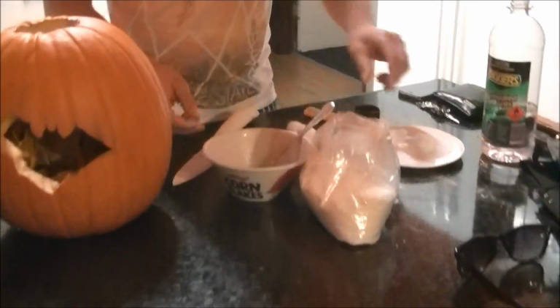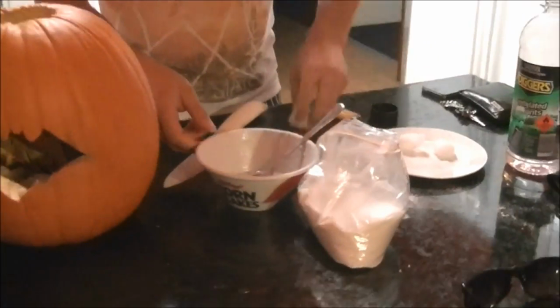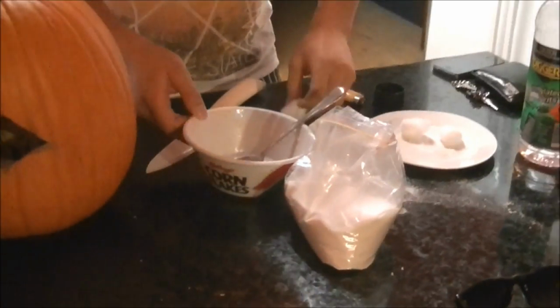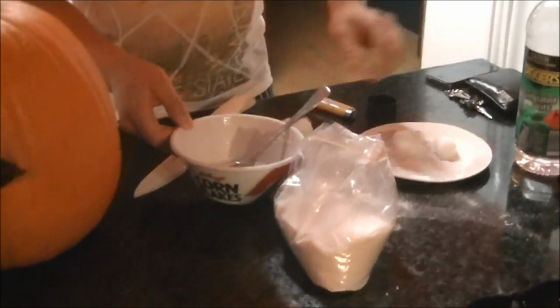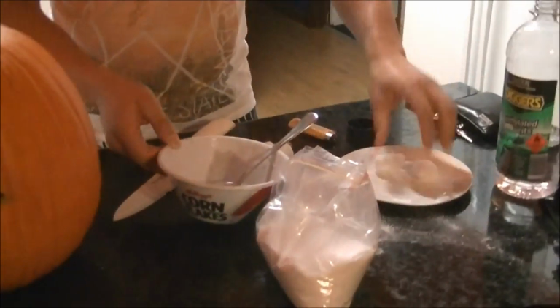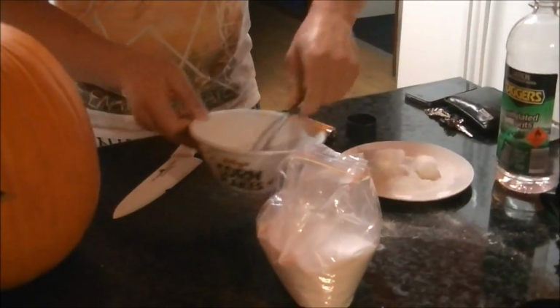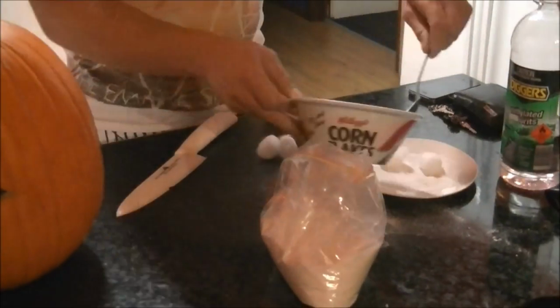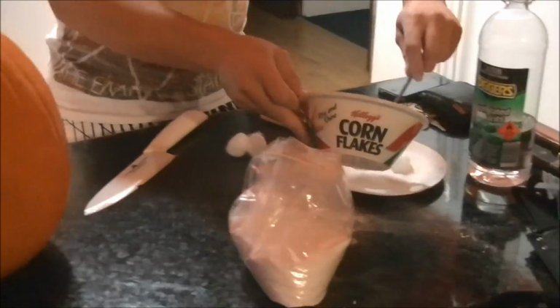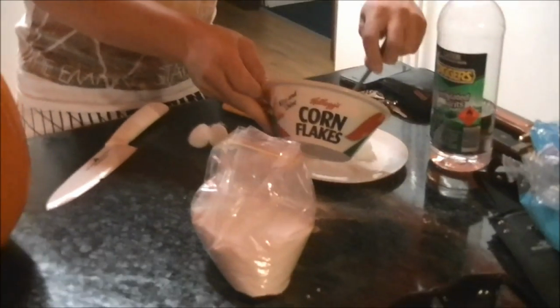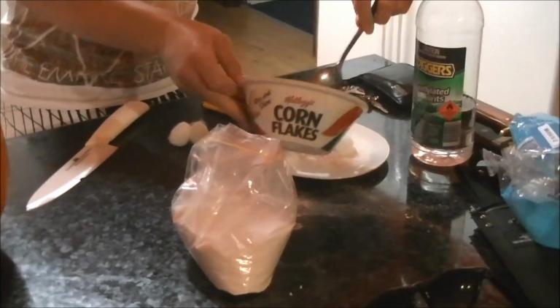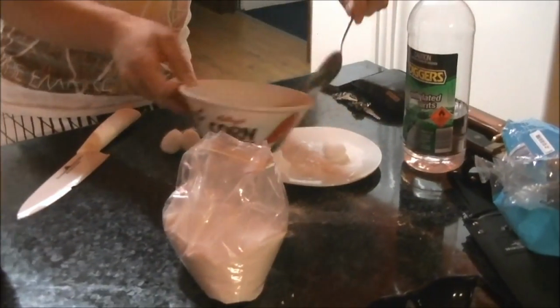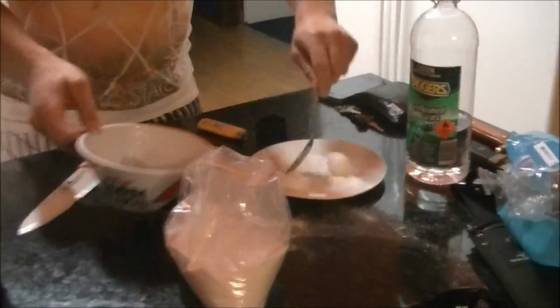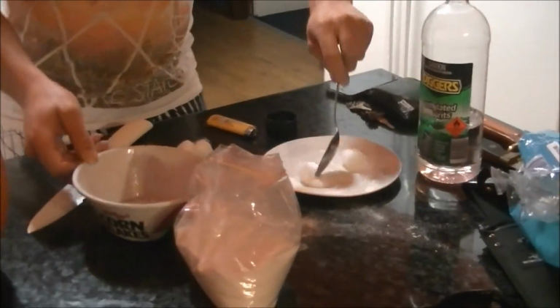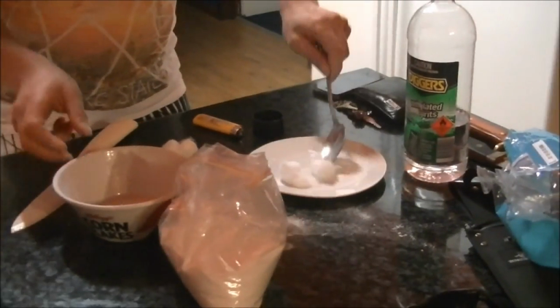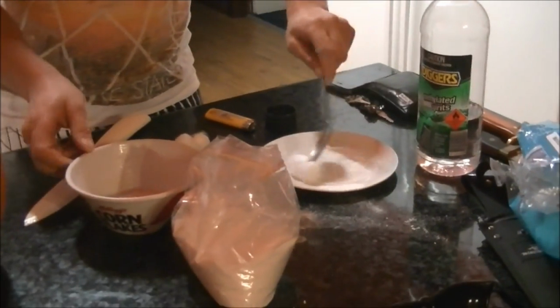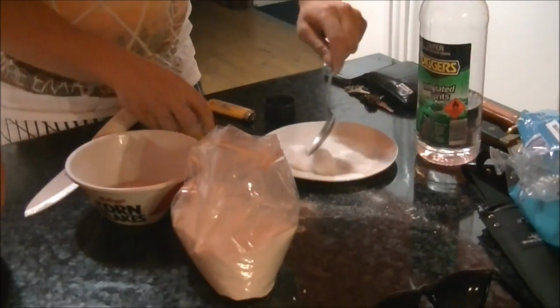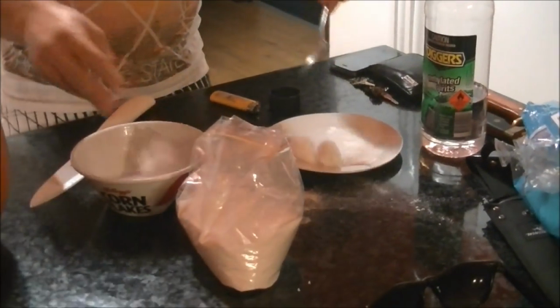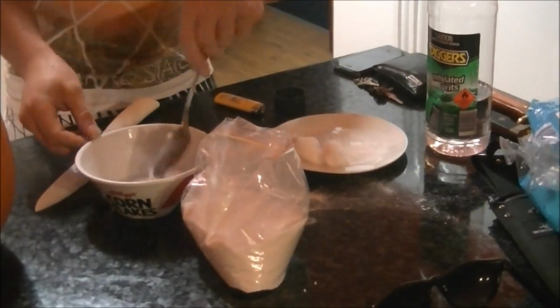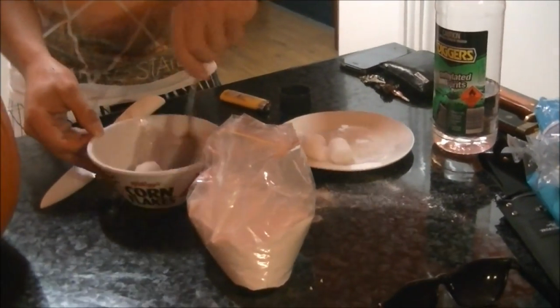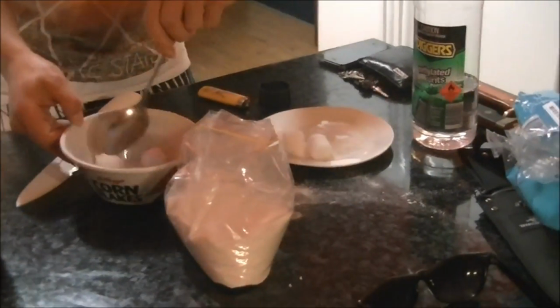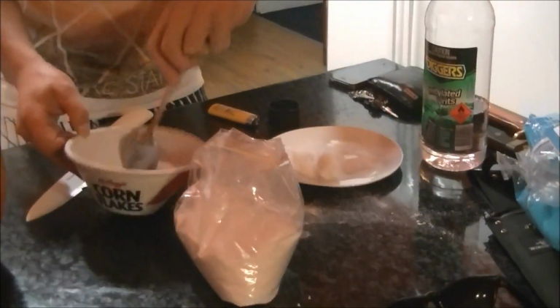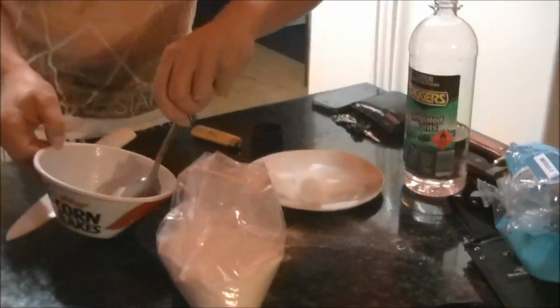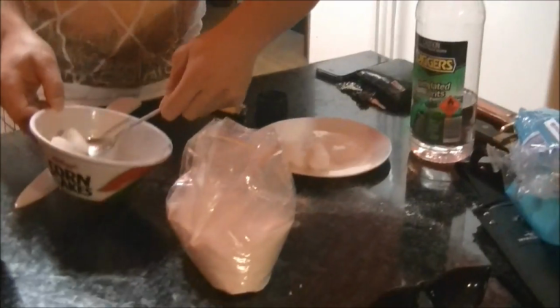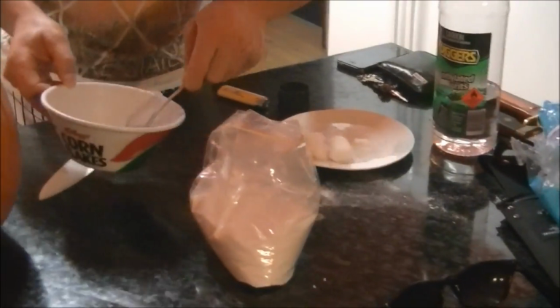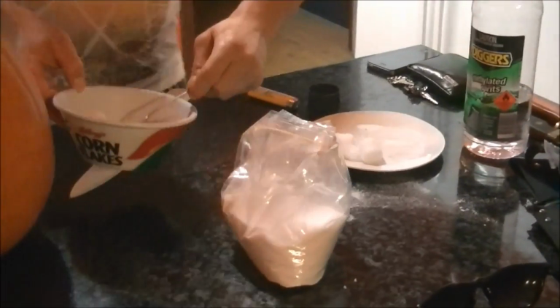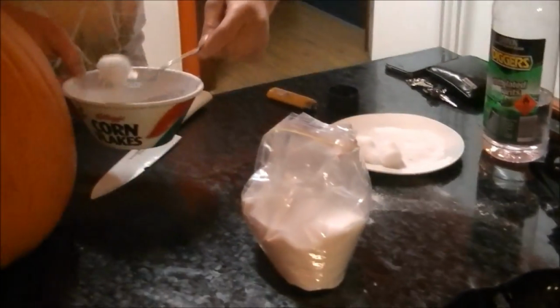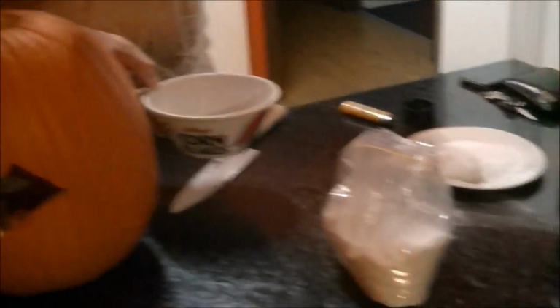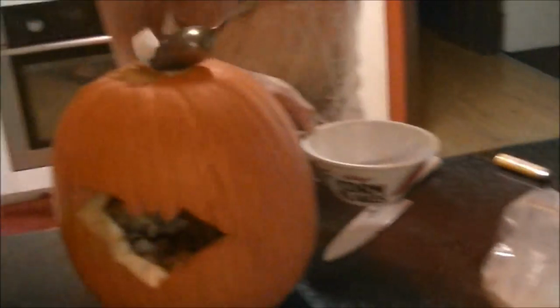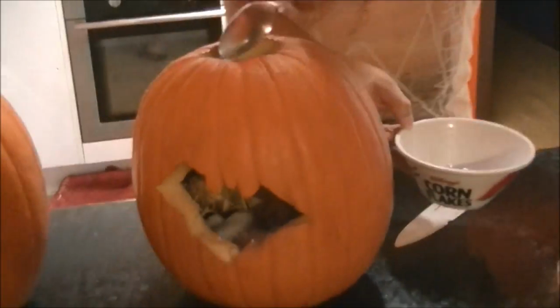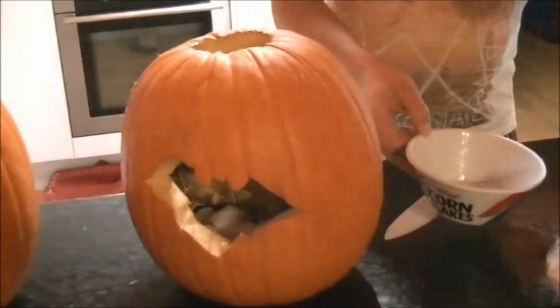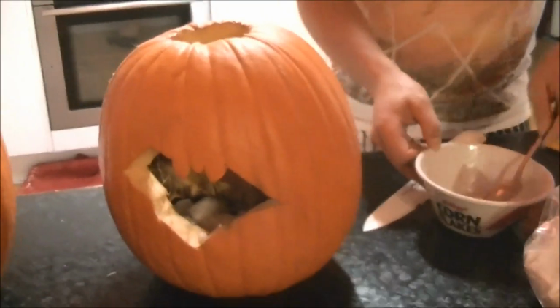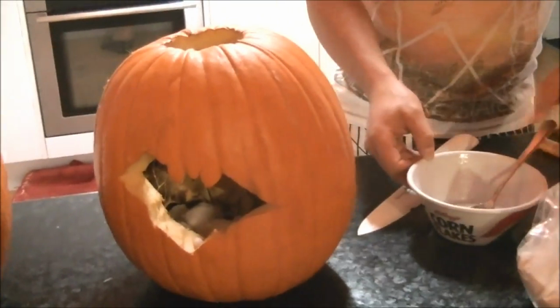Now just simply add some of that to these cotton wool balls, chuck some of them in there like this, and throw them down into your jack-o-lantern.